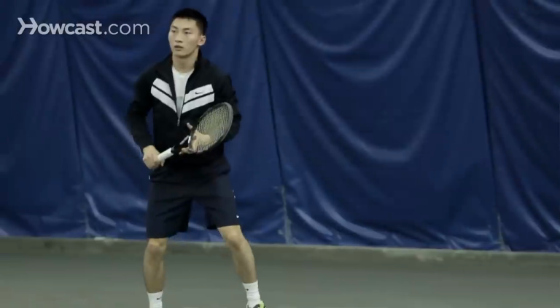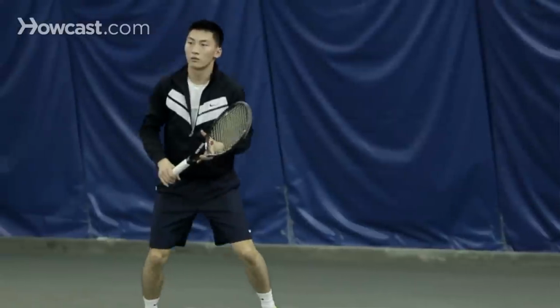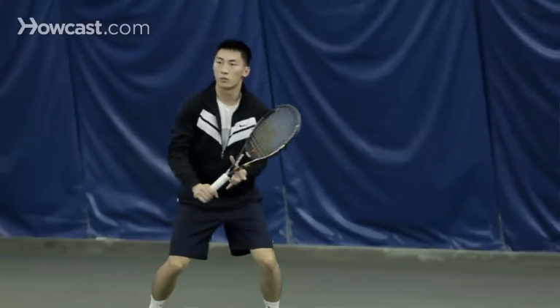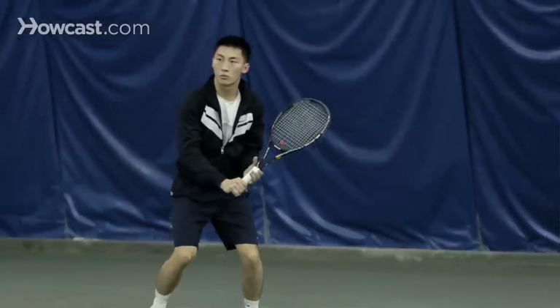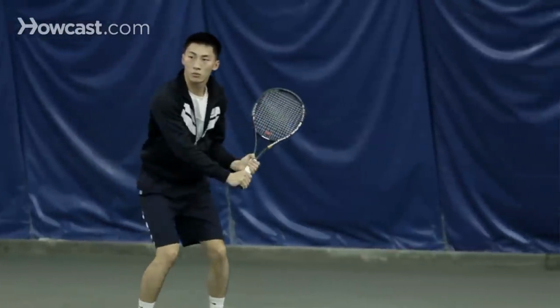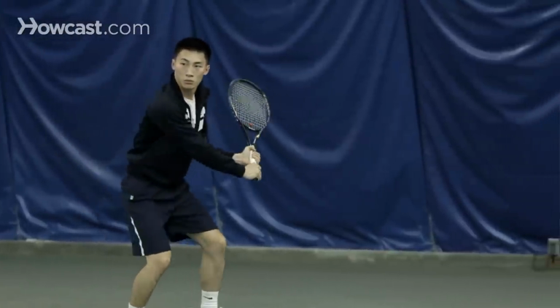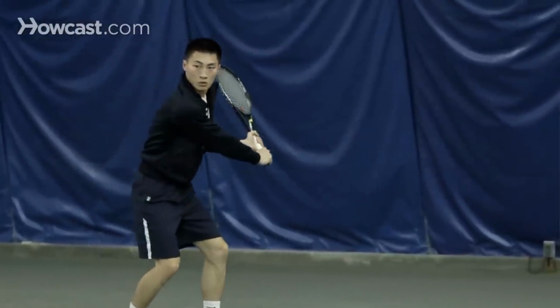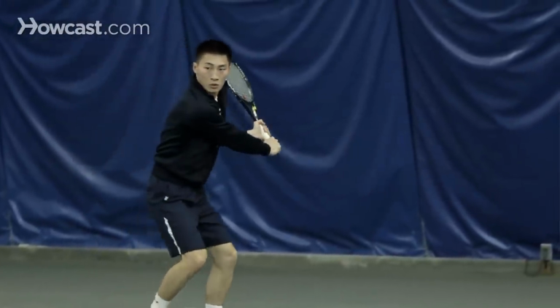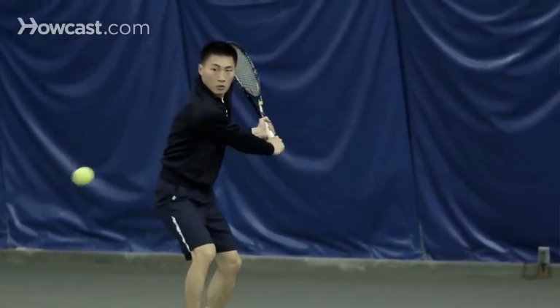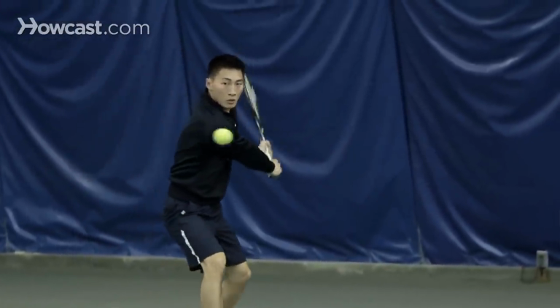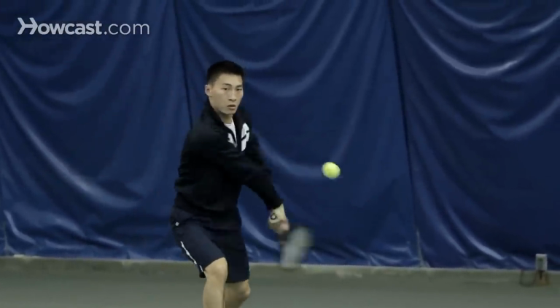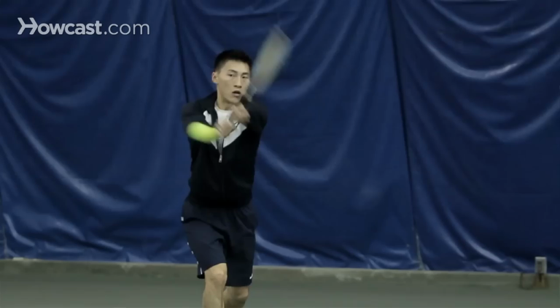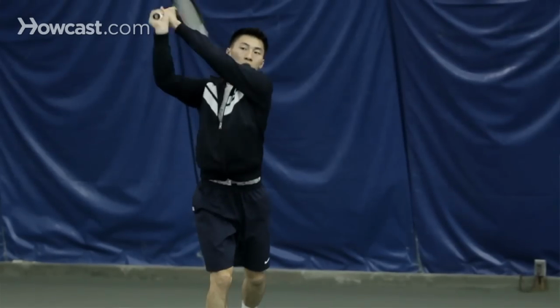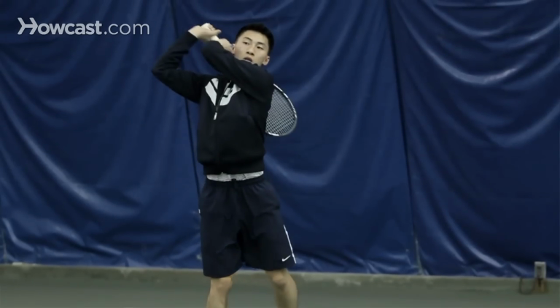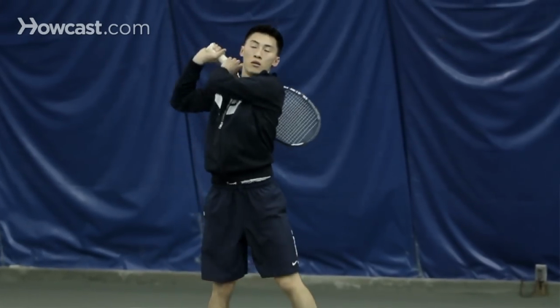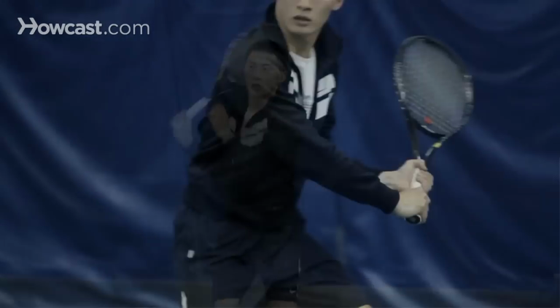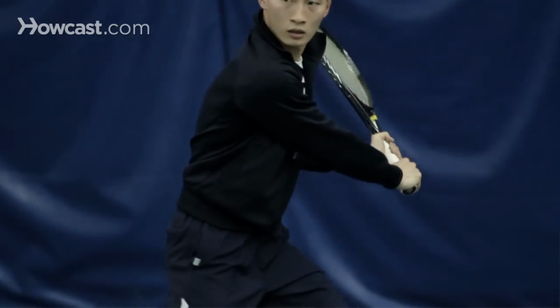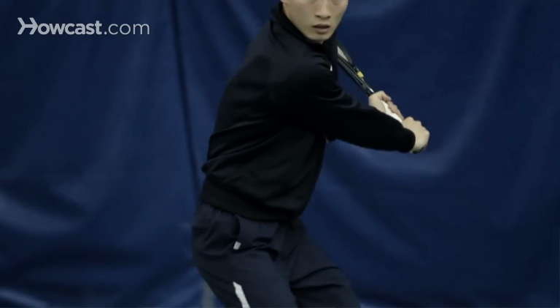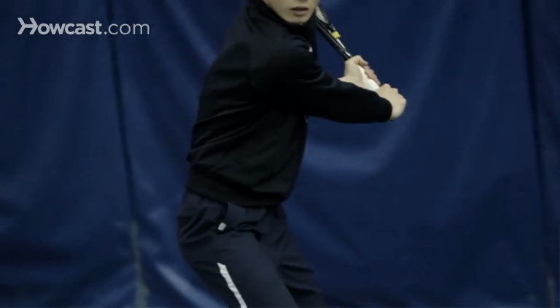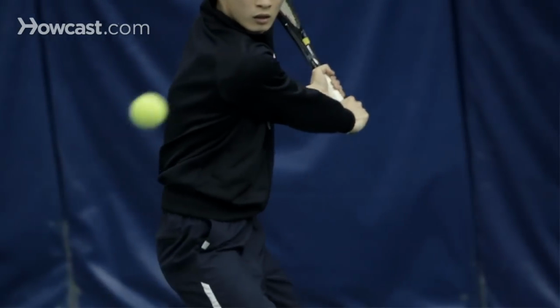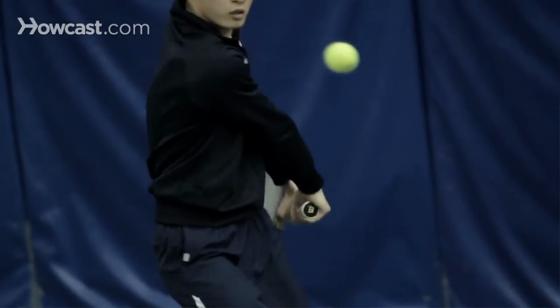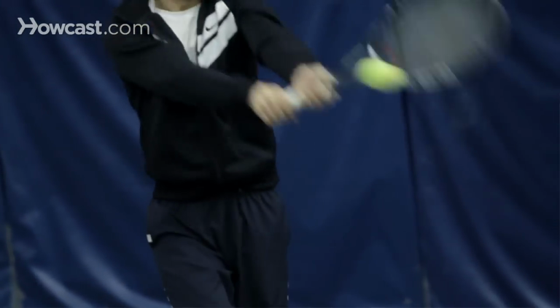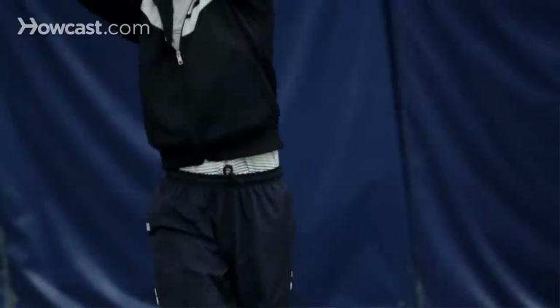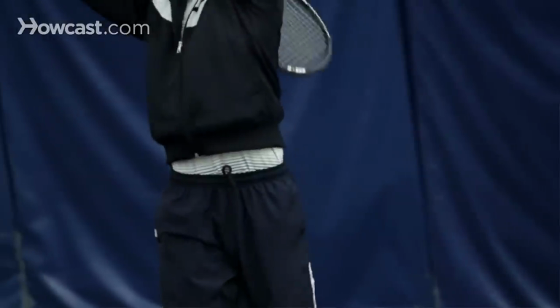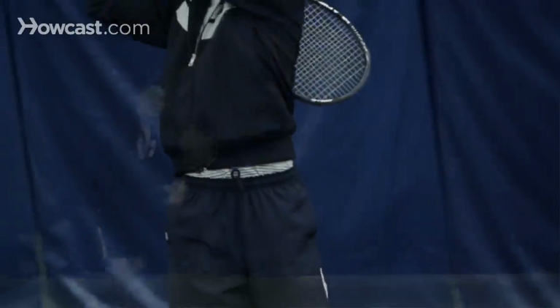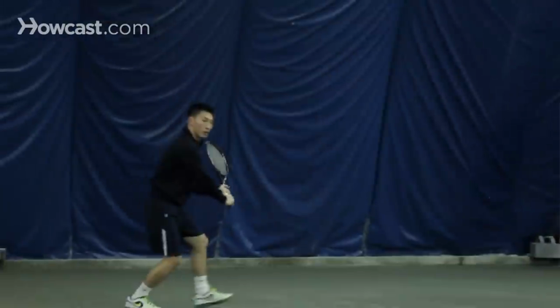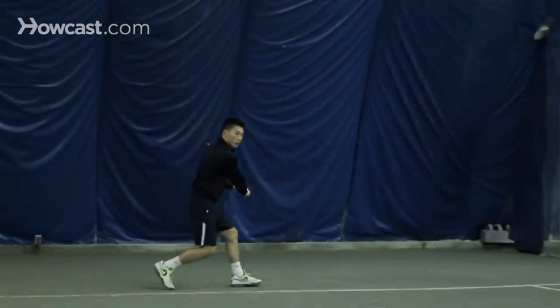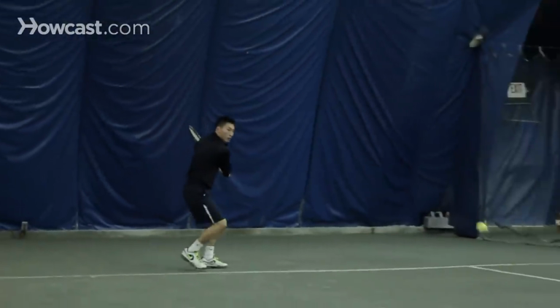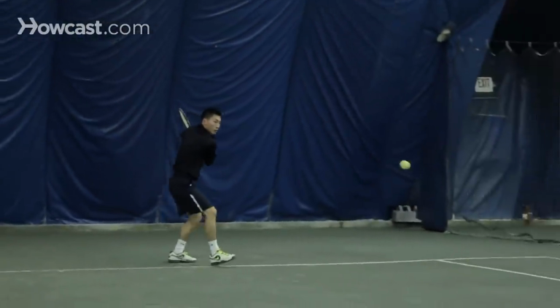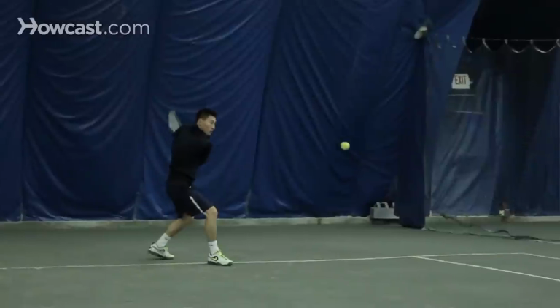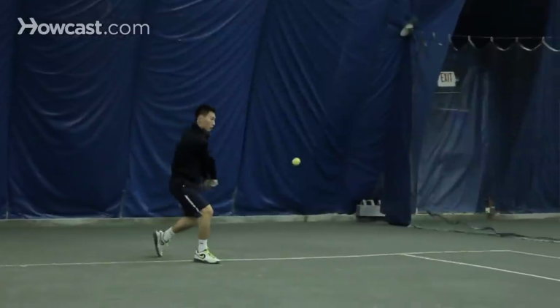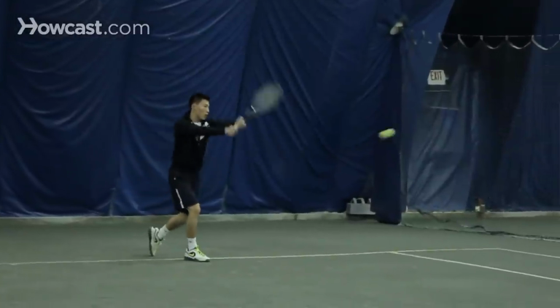Kirk's going to have both hands on the grip, switch the grip slightly, racket raised so he can do a little loop, comes underneath the ball, brushes up, drives through with the left hand, and finishes over his right shoulder. That's a two-handed backhand.